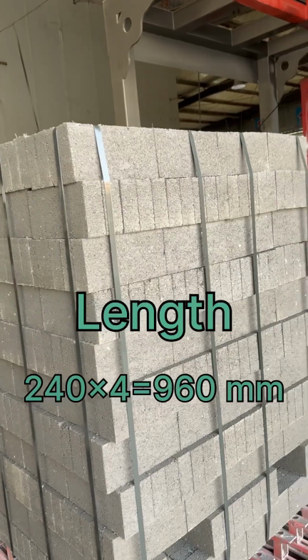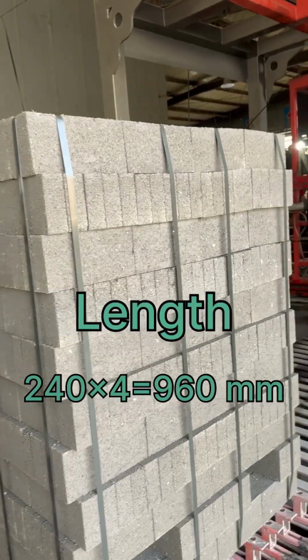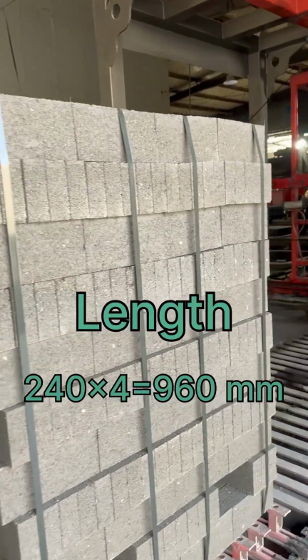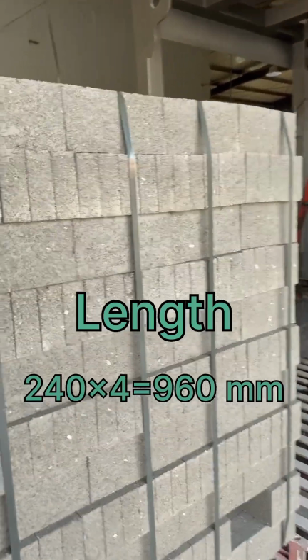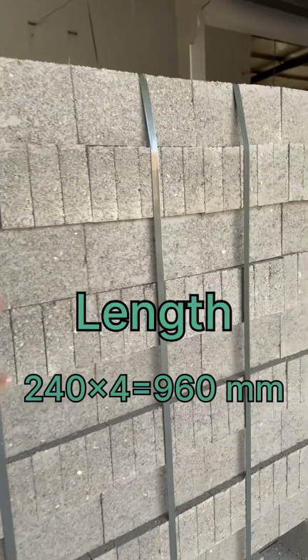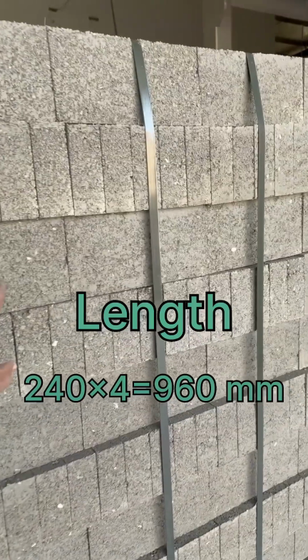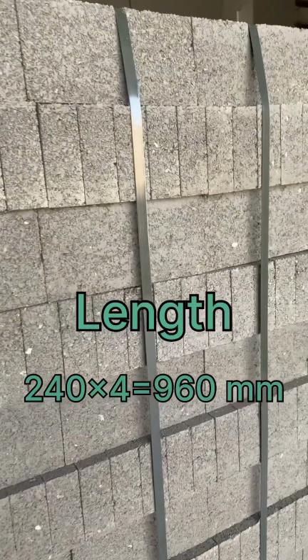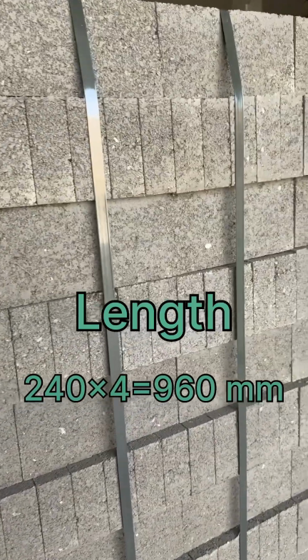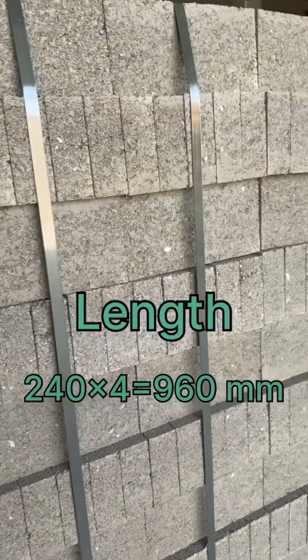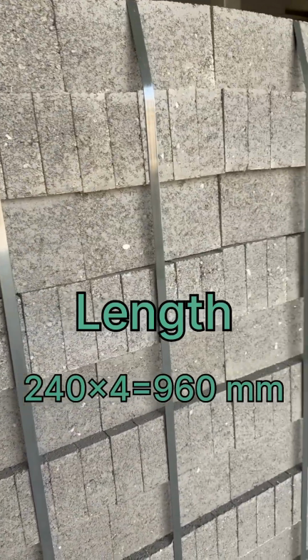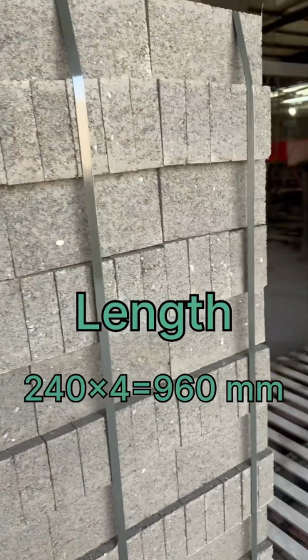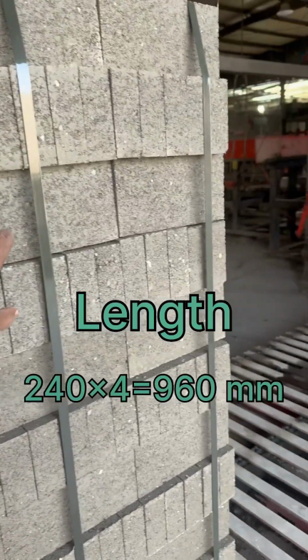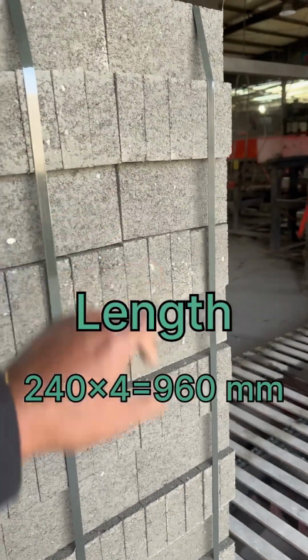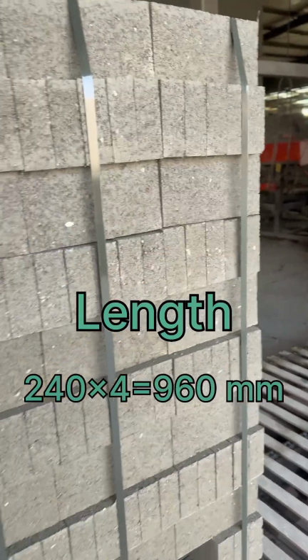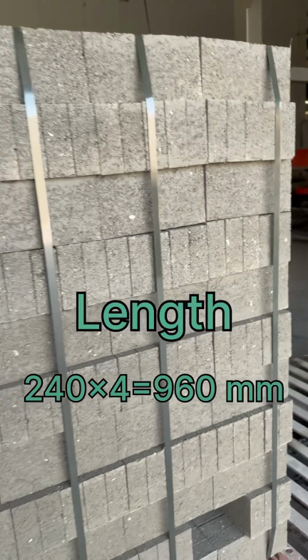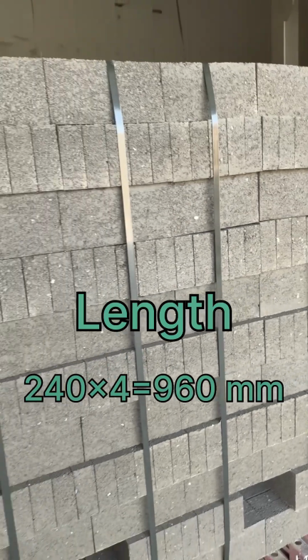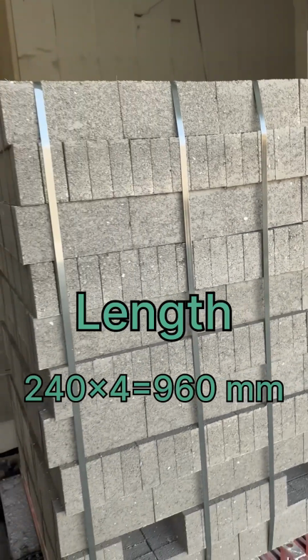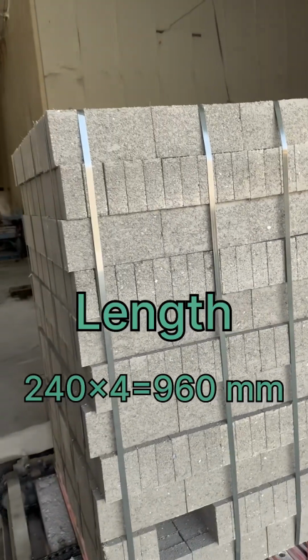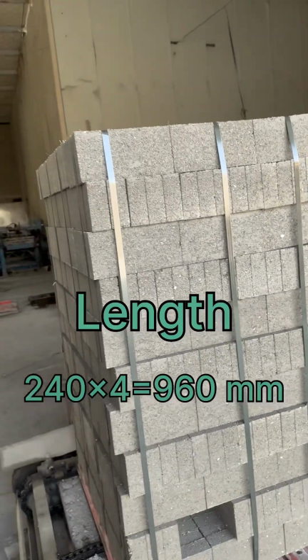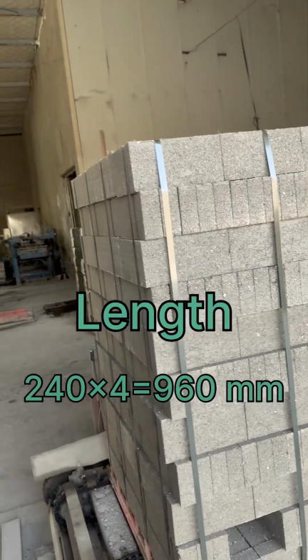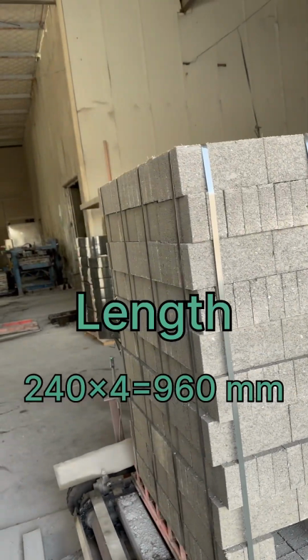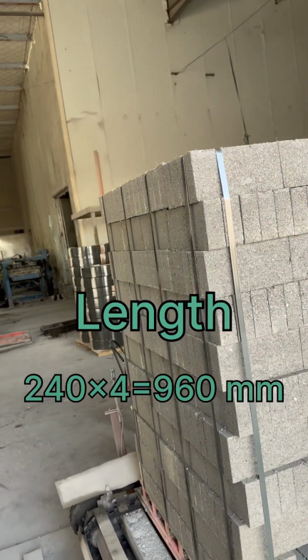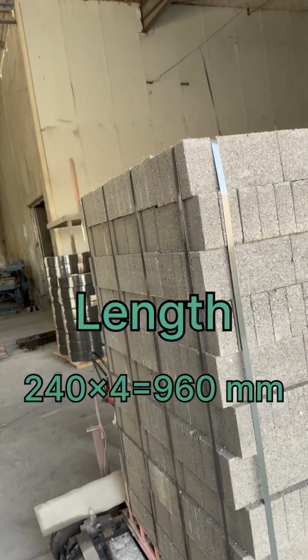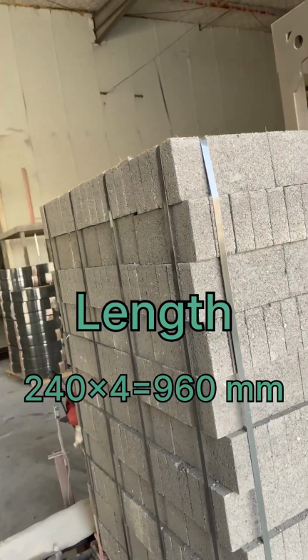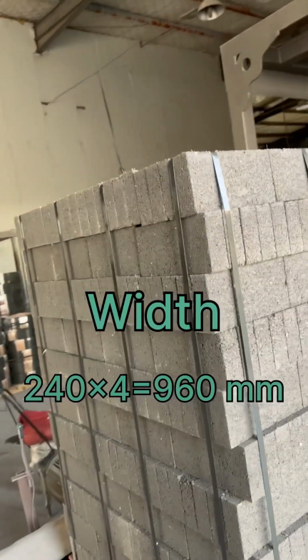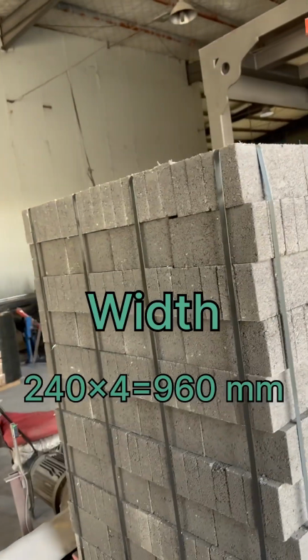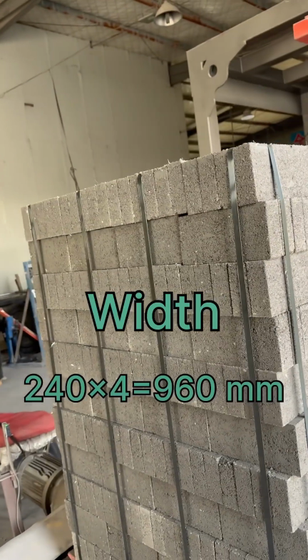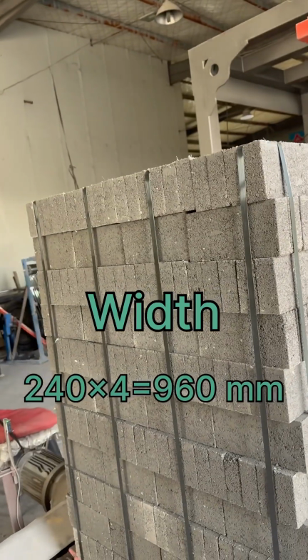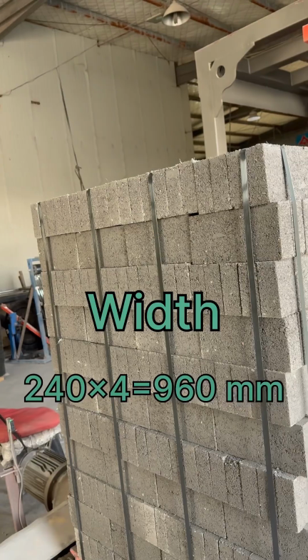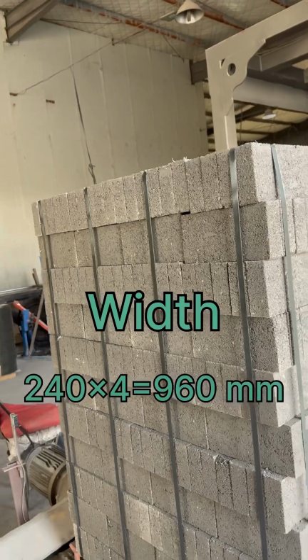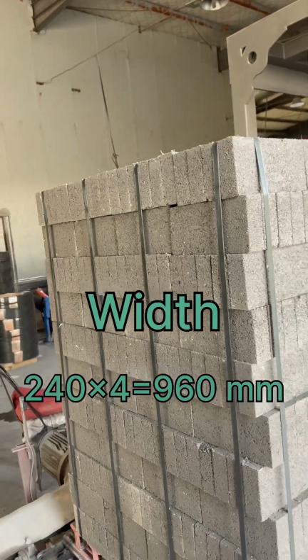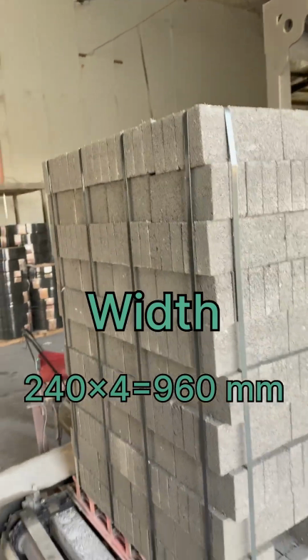This is 240 mm. Counting 1, 2, 3, 4 — approximately 960 mm. This side also 900 into 6.